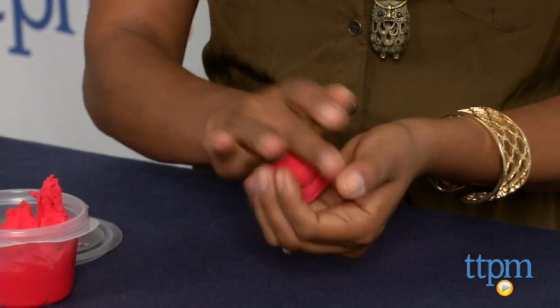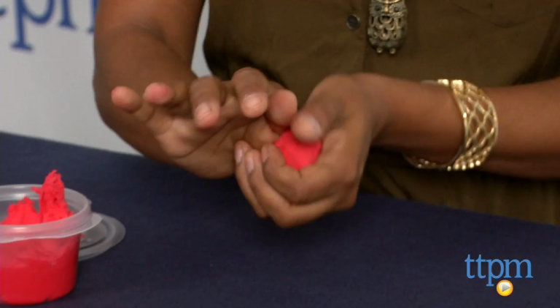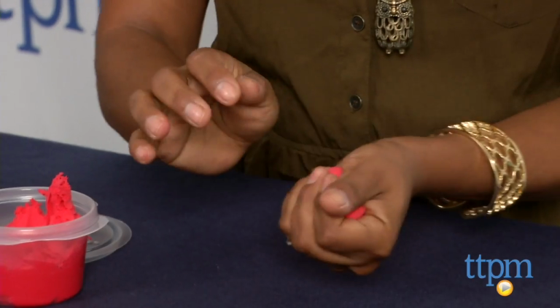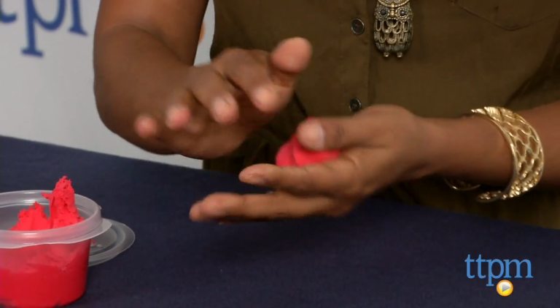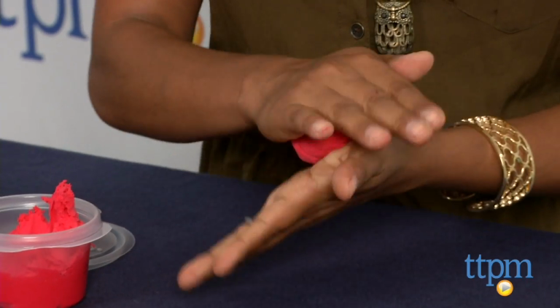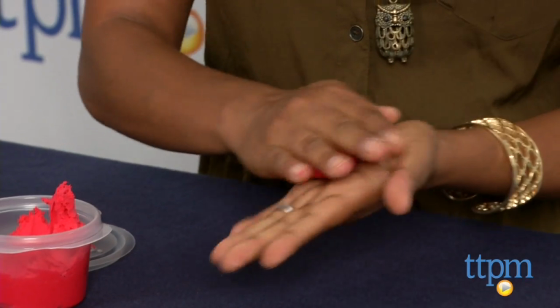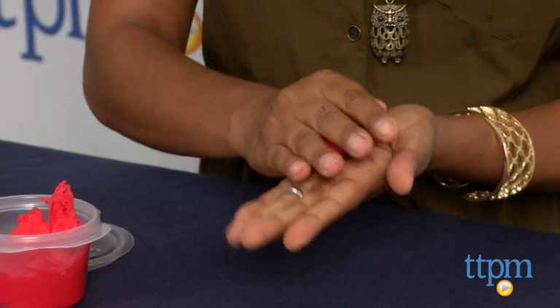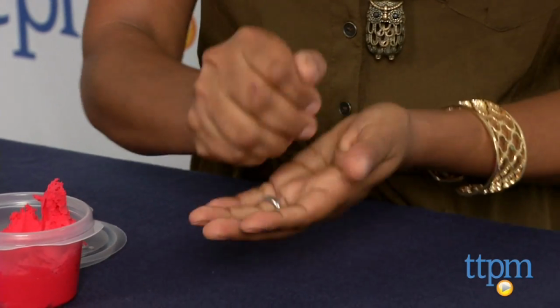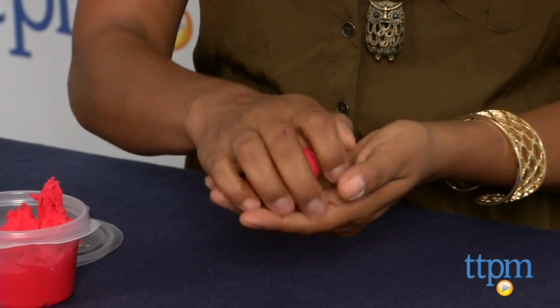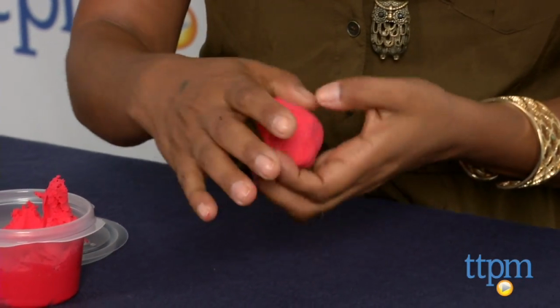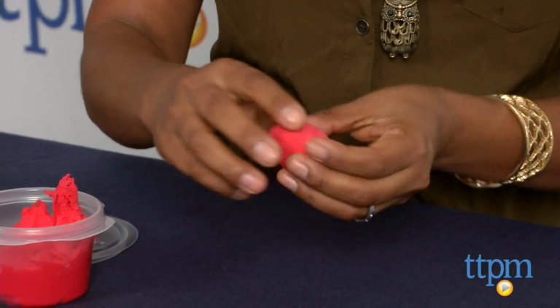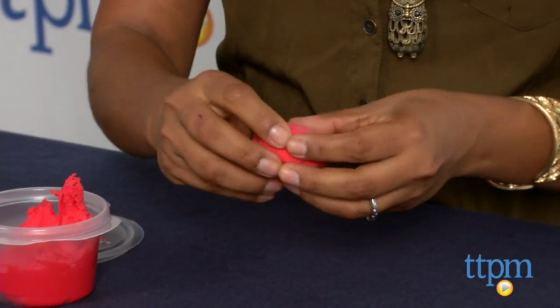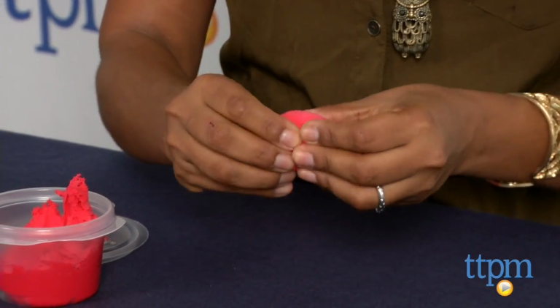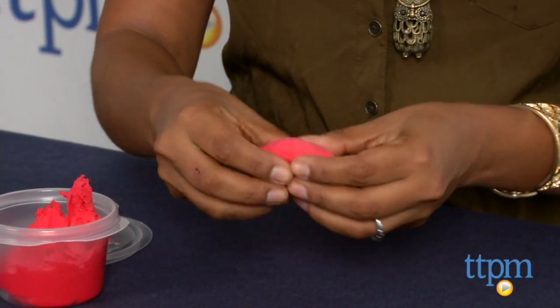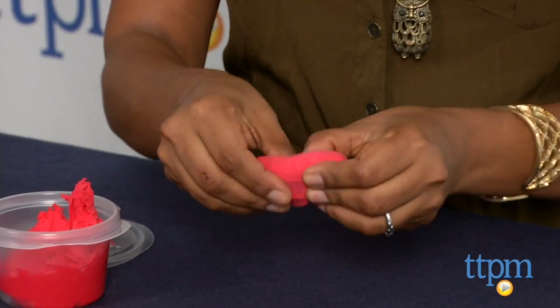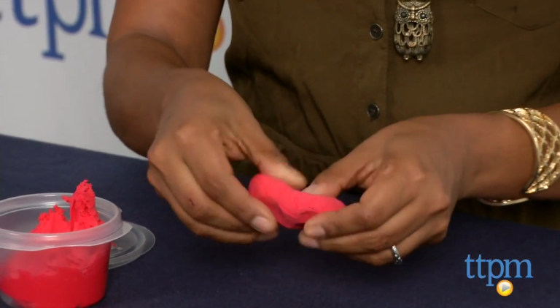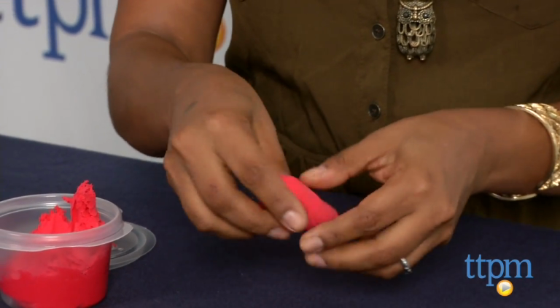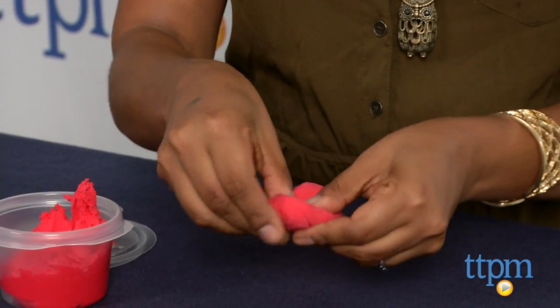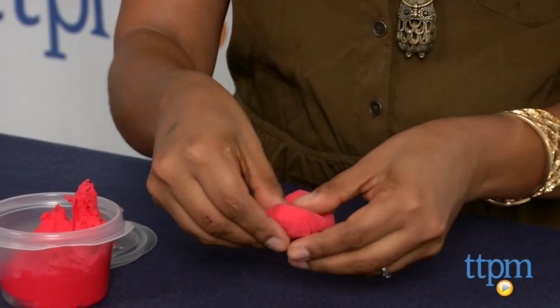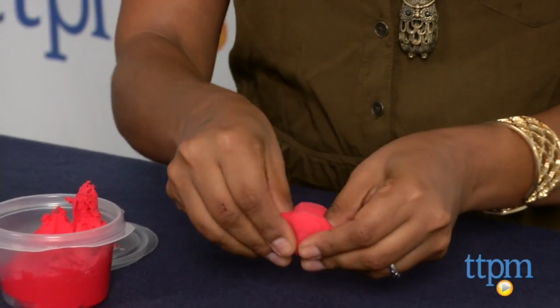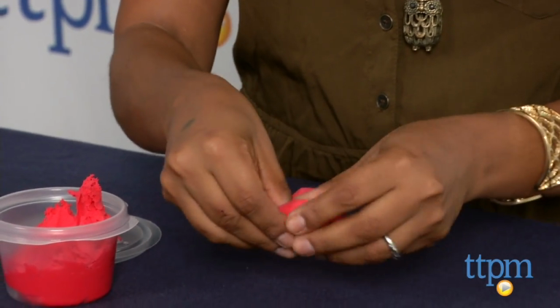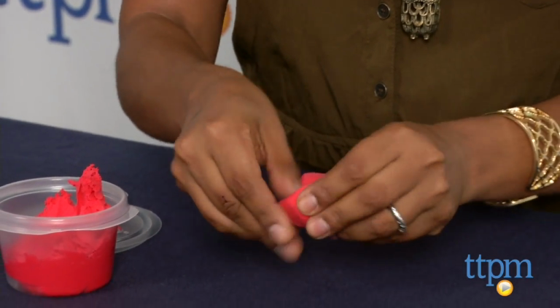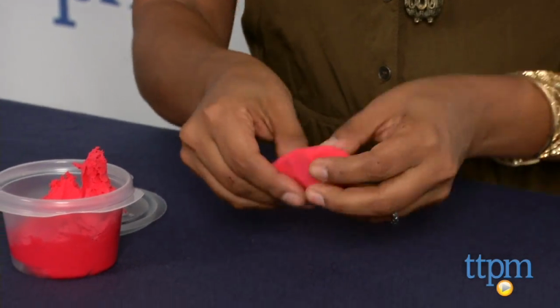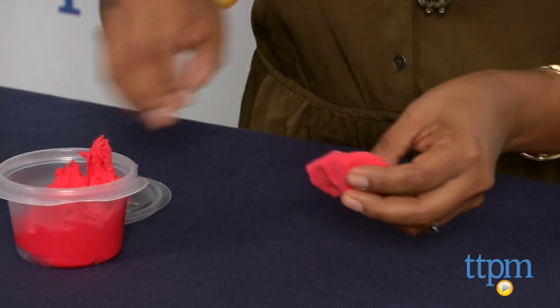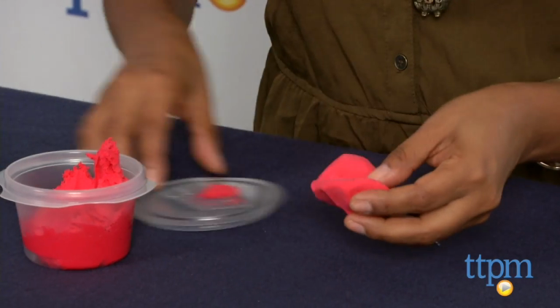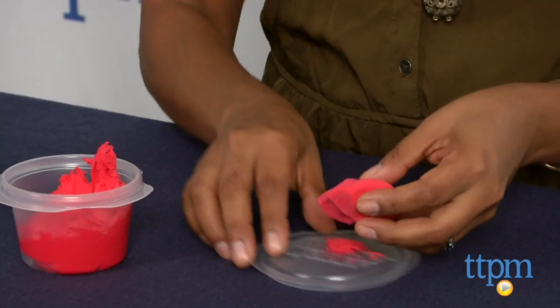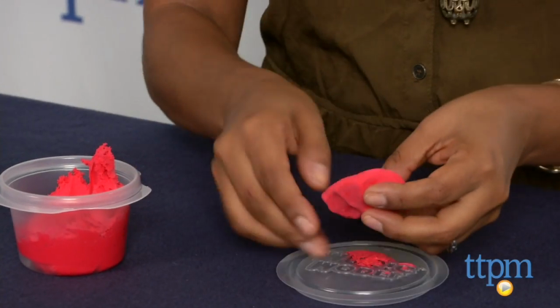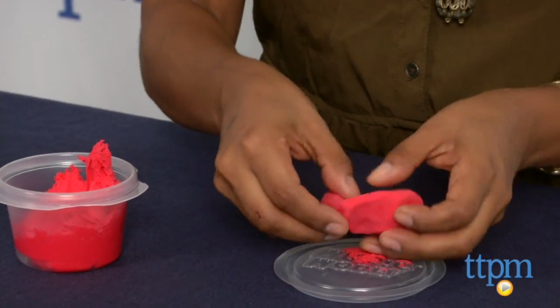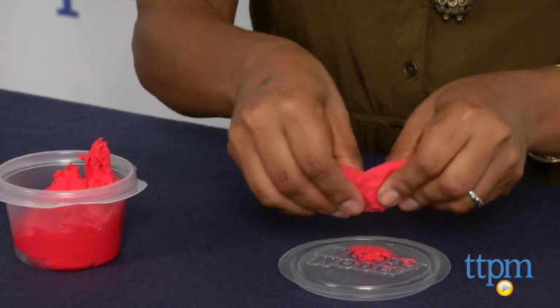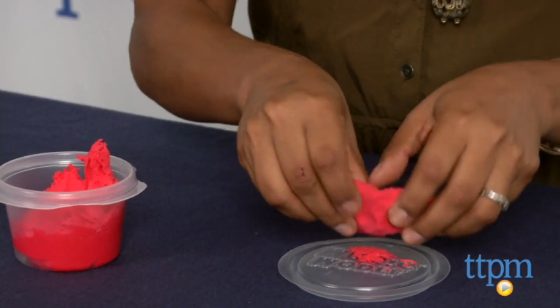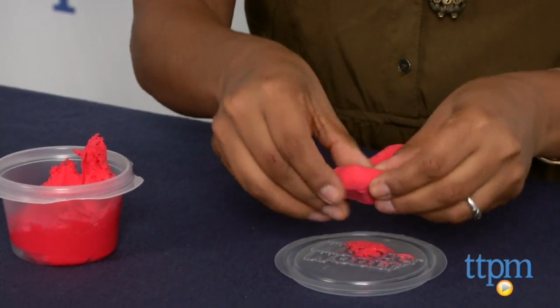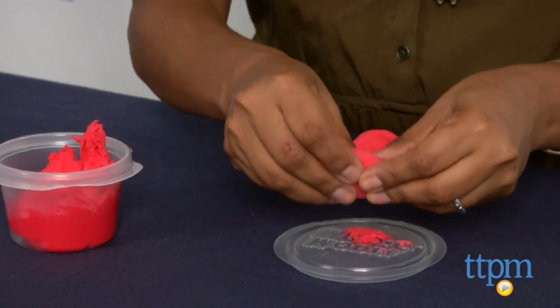So basically, this is like clay where your finished modeled product can be left out to air dry, but without the crumbling mess that clay can leave behind.